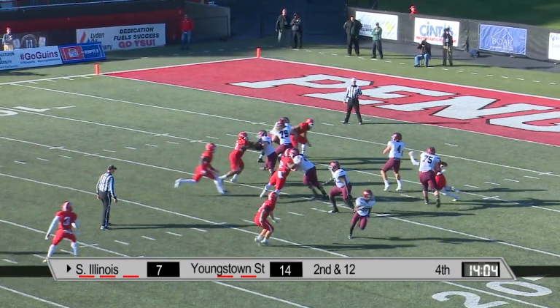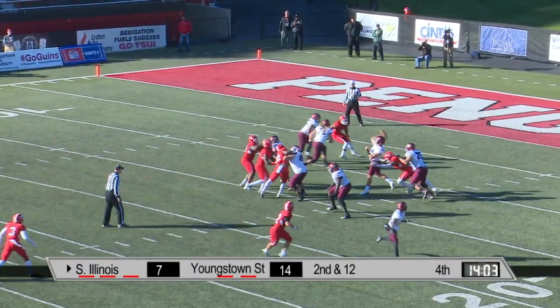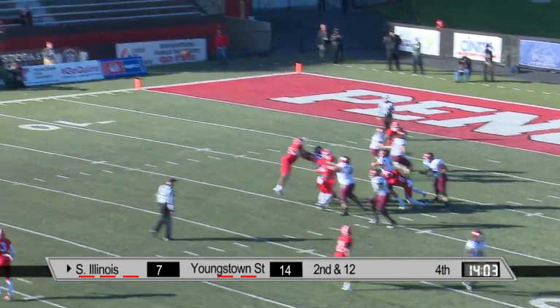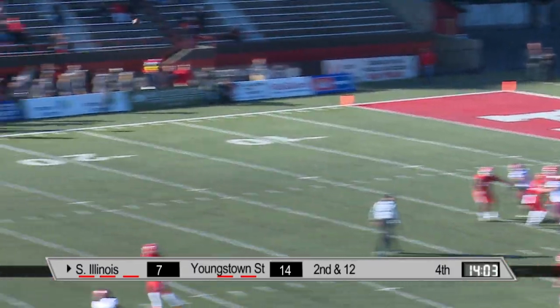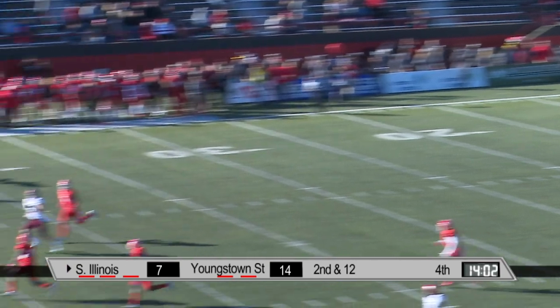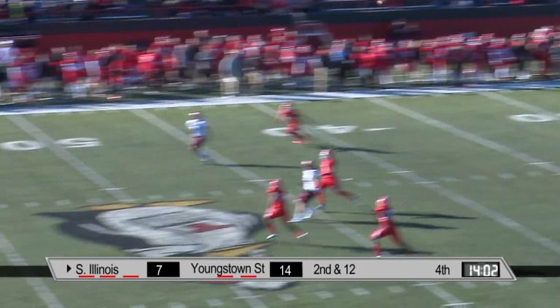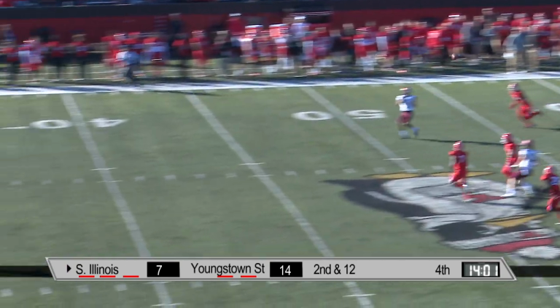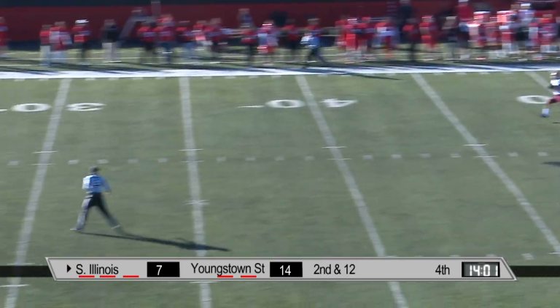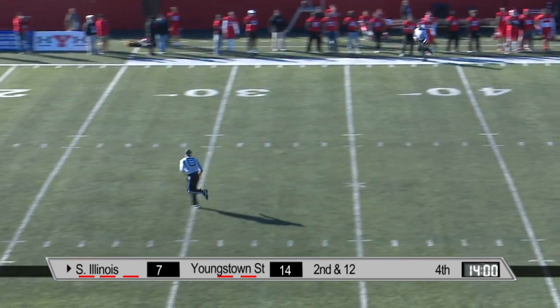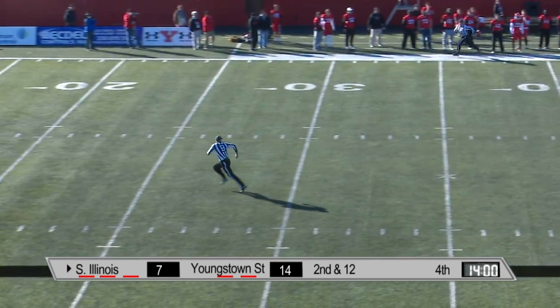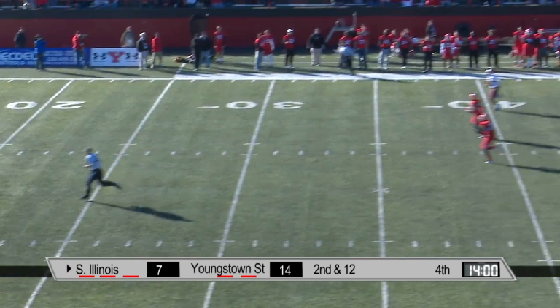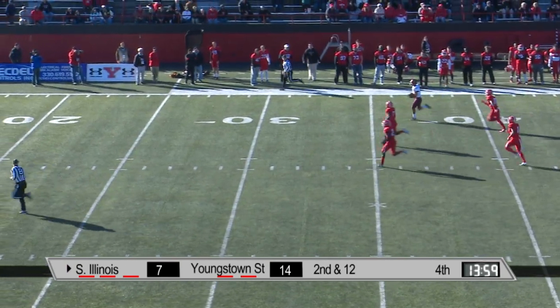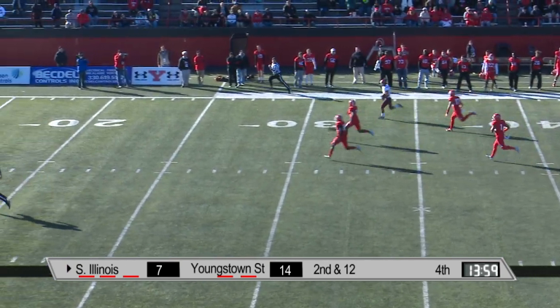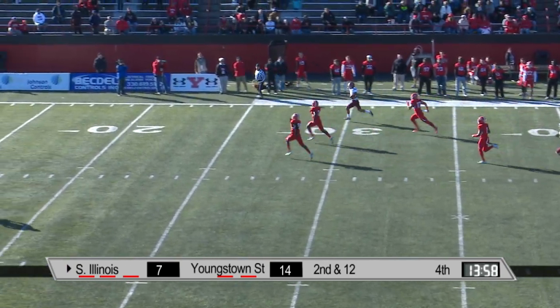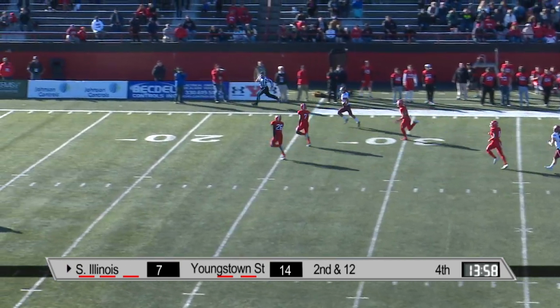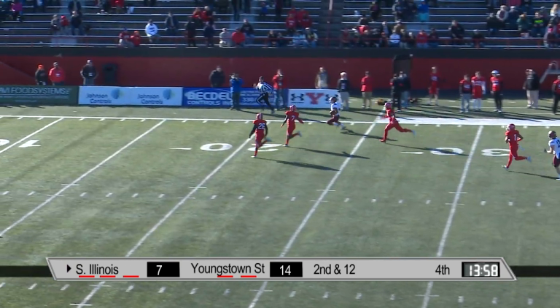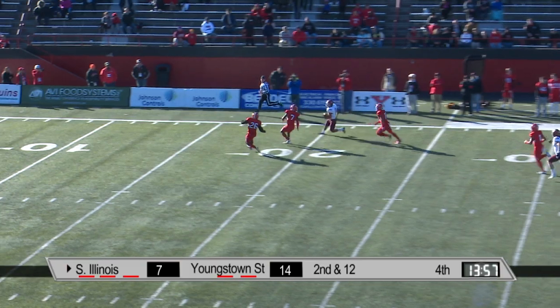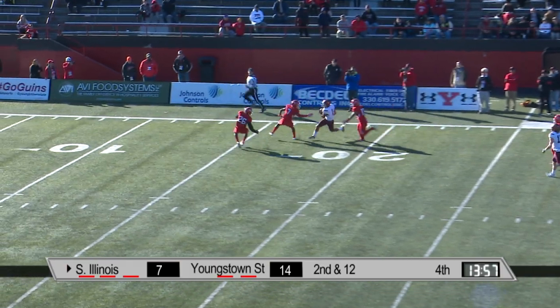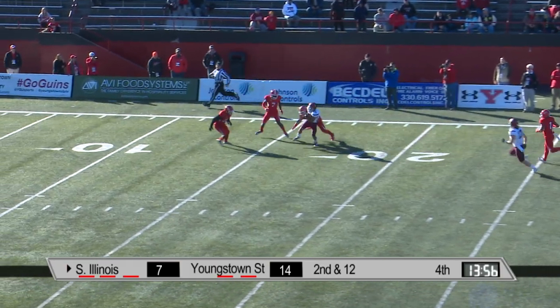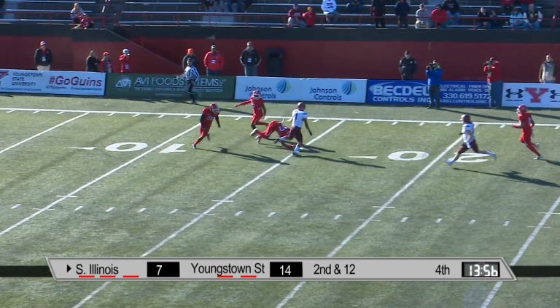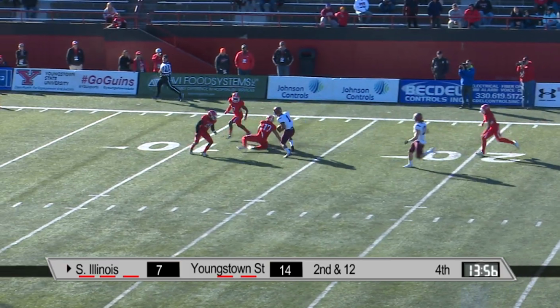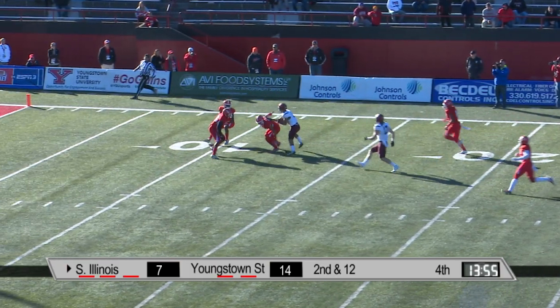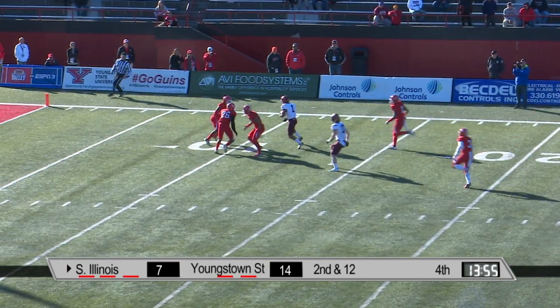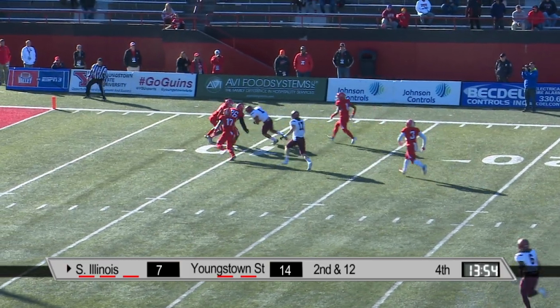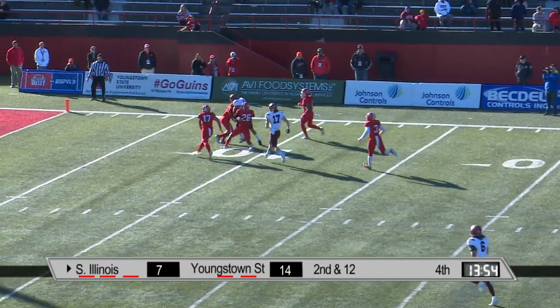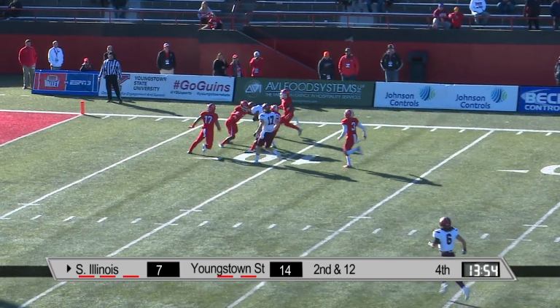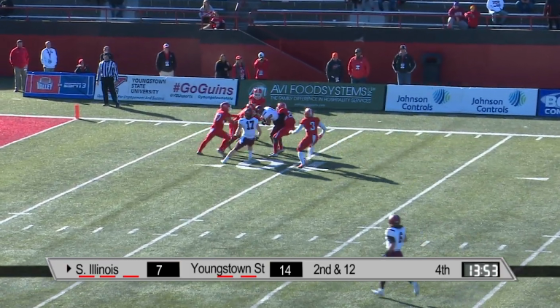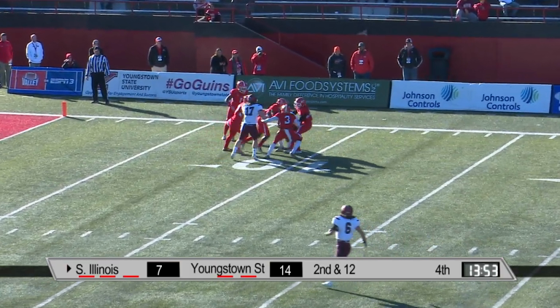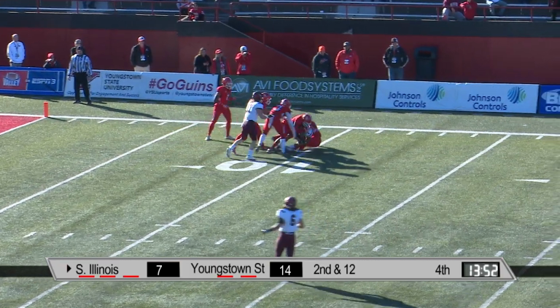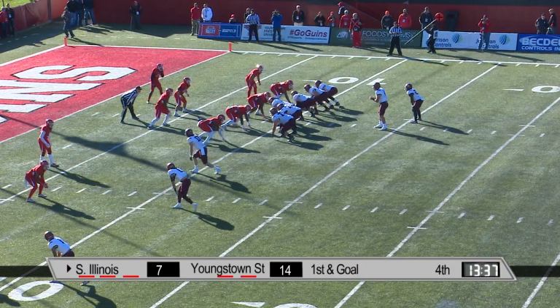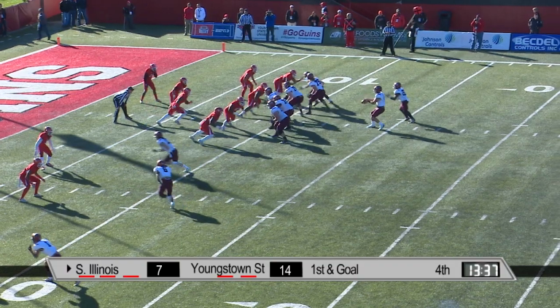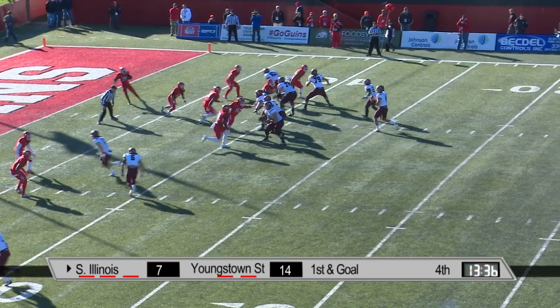Play action fake. Straub hit as he throws to a wide open receiver — this is going to be a foot race. And caught from behind, spinning away, getting inside, and goal from the nine.